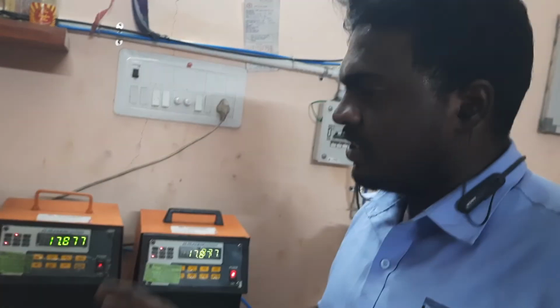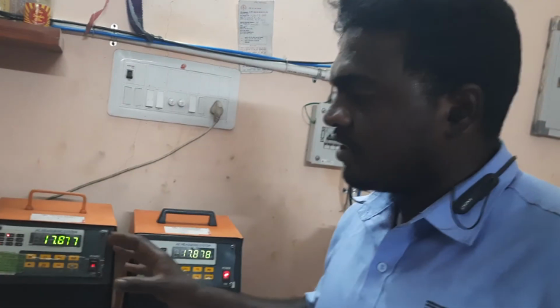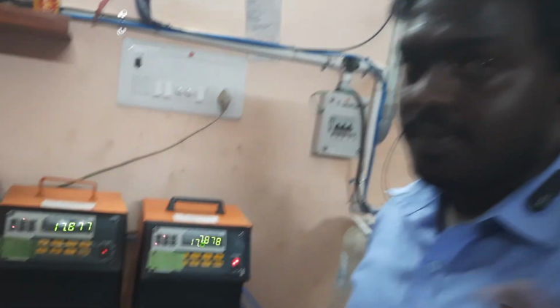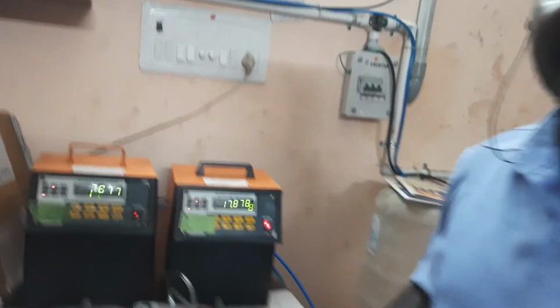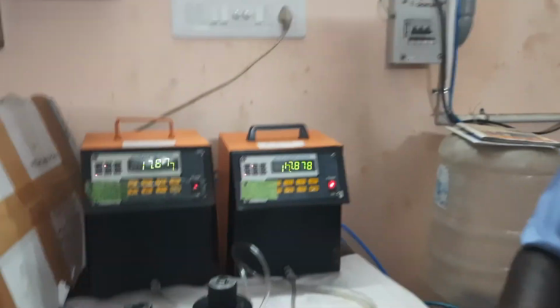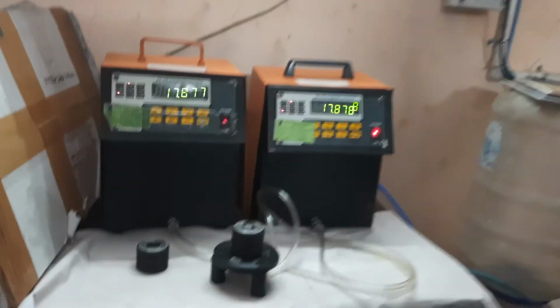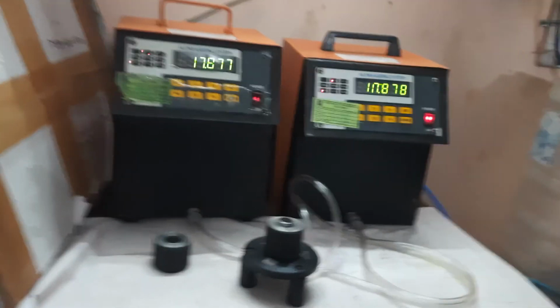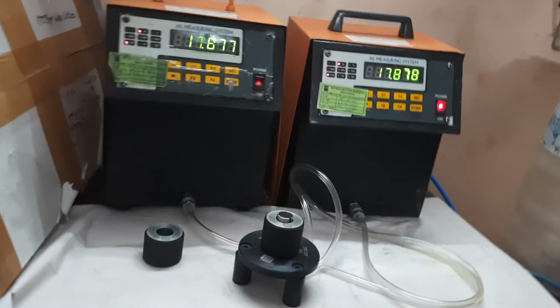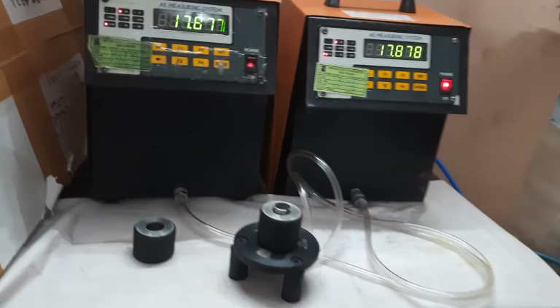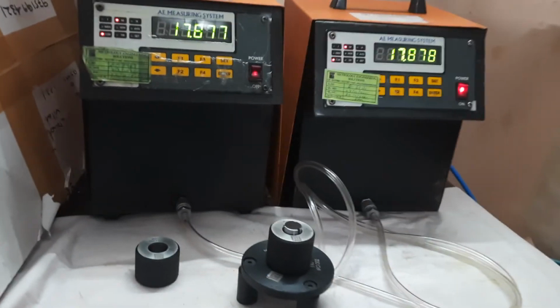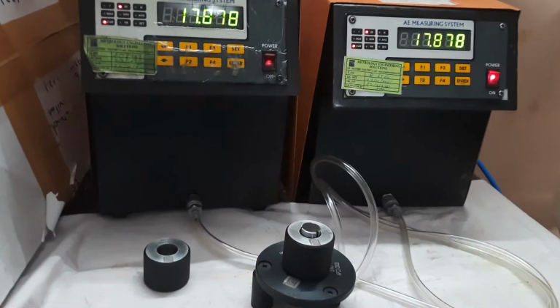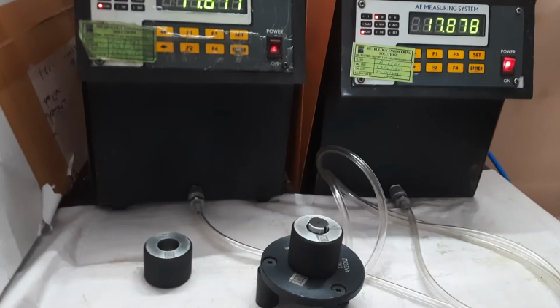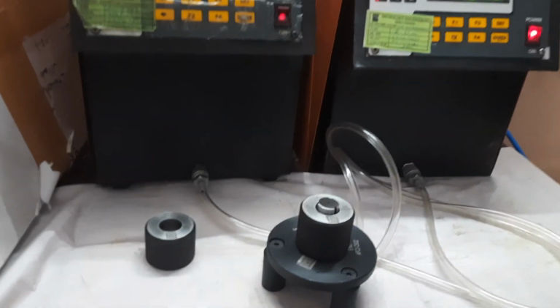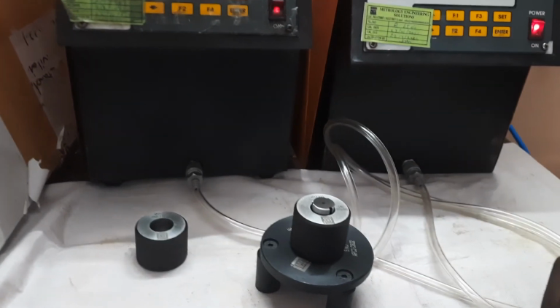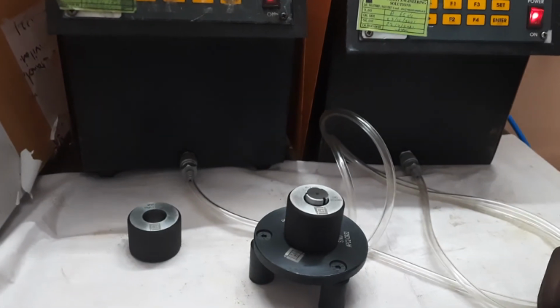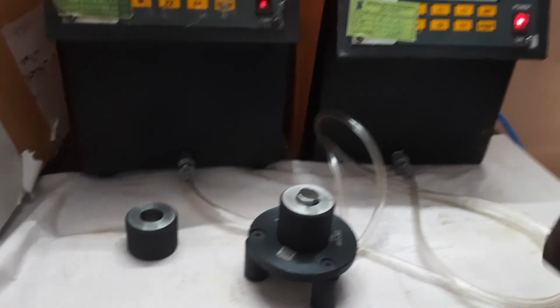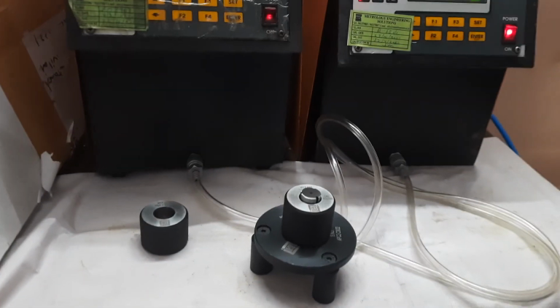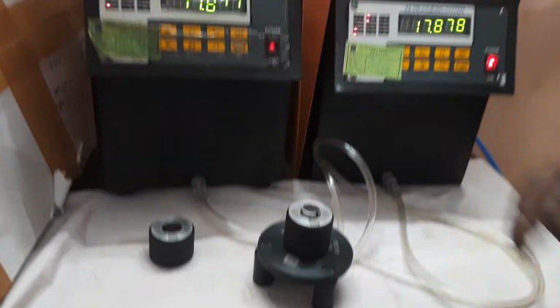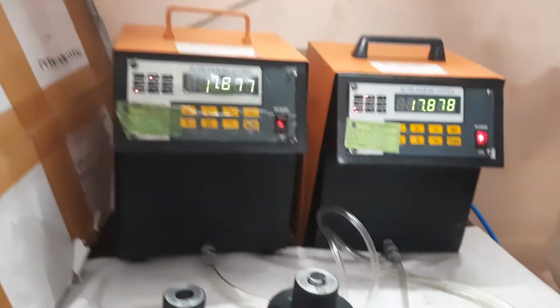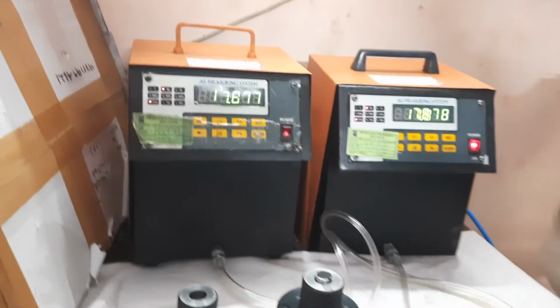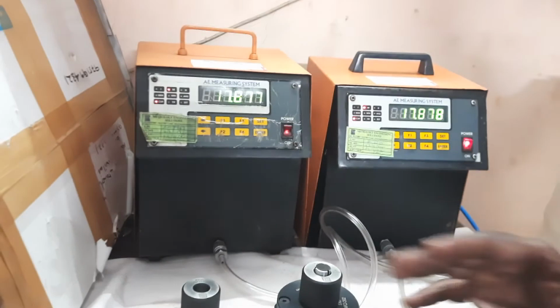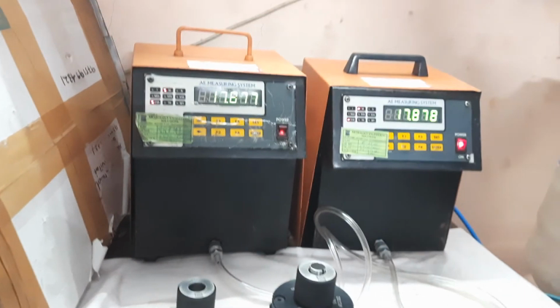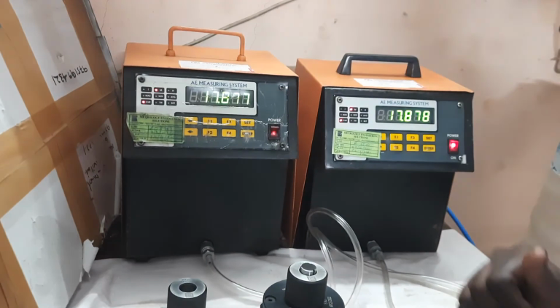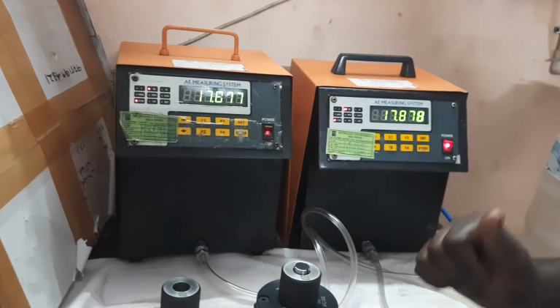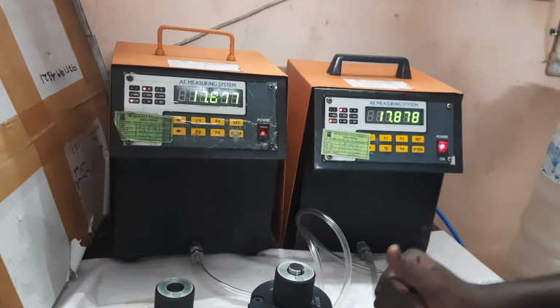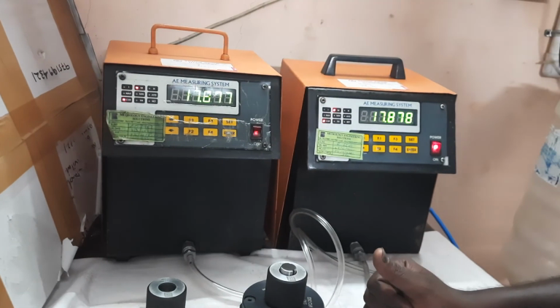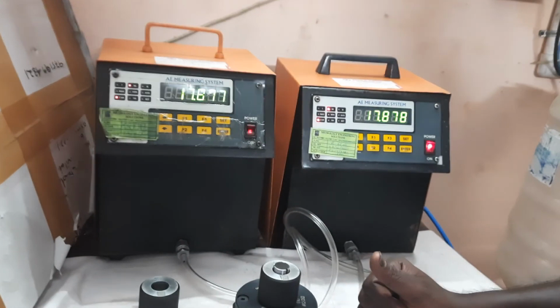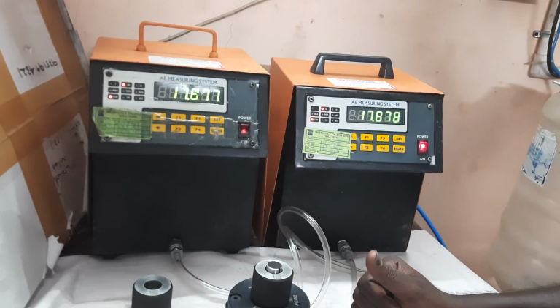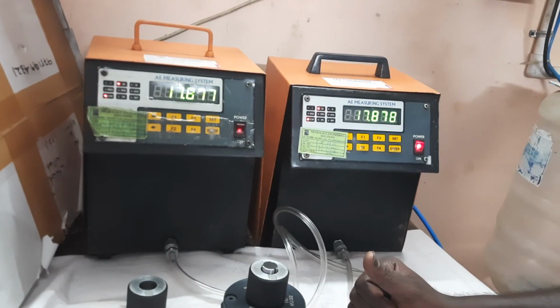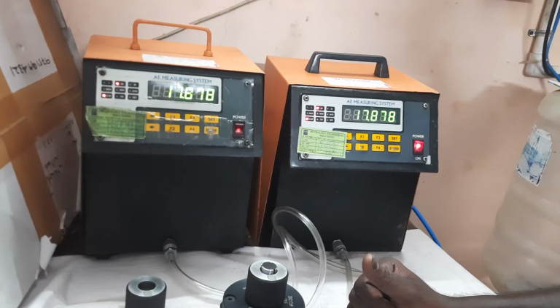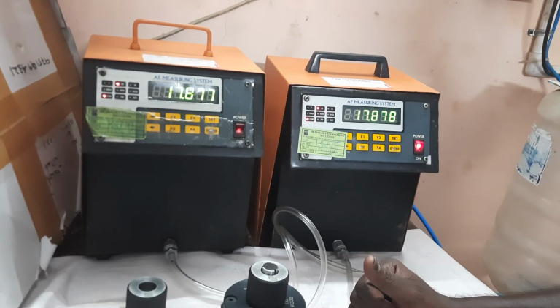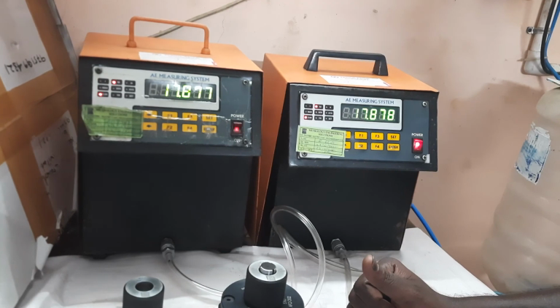These are the systems. Please comment, share, subscribe, and hit that bell icon.